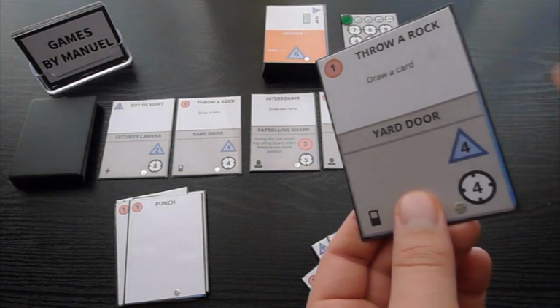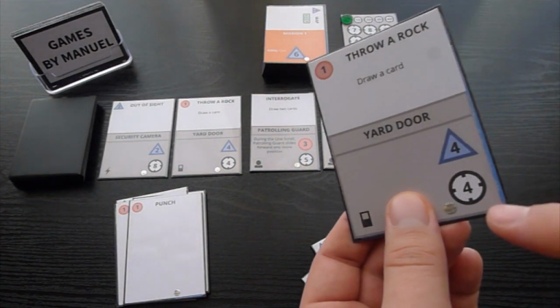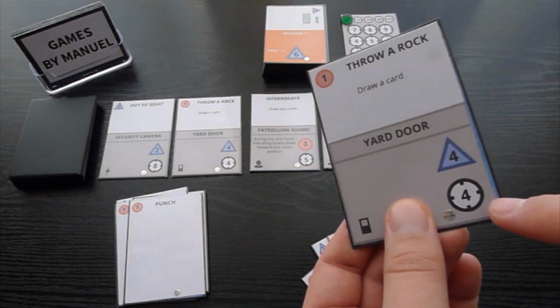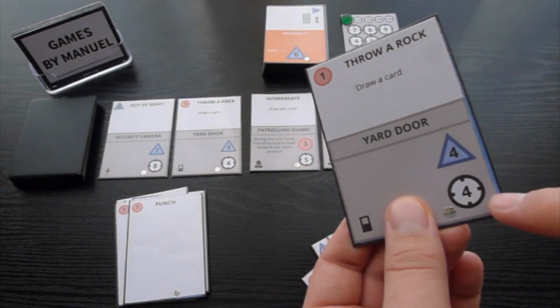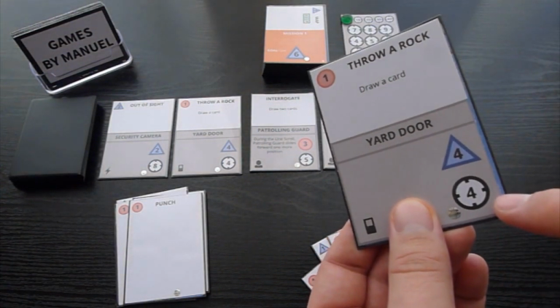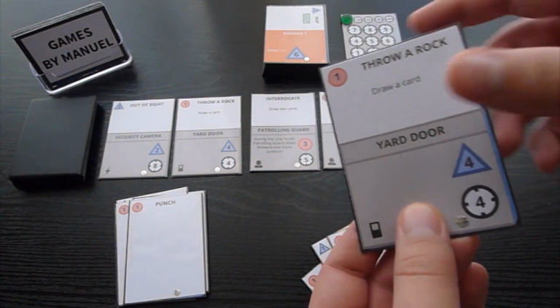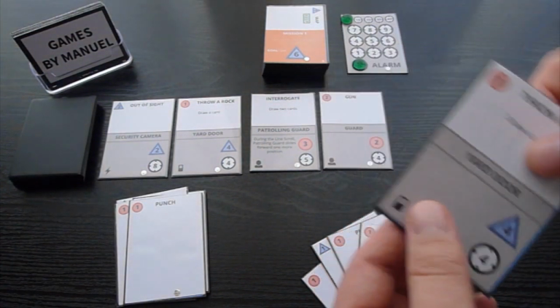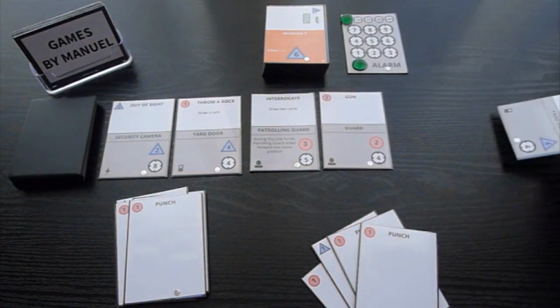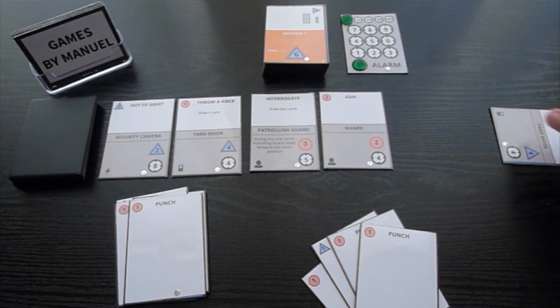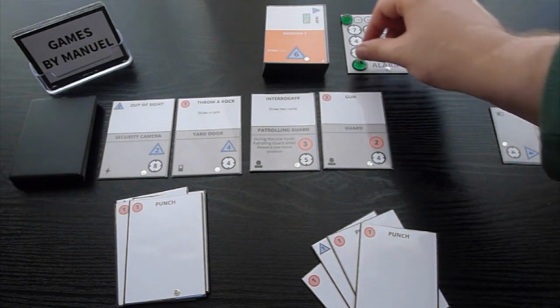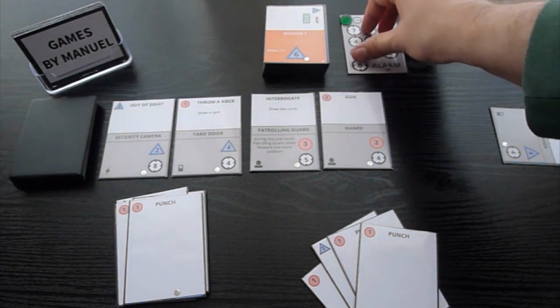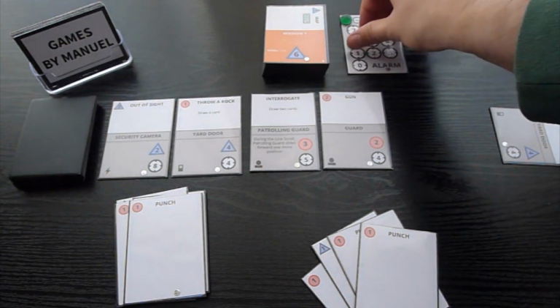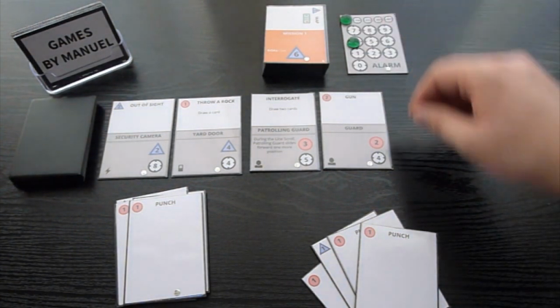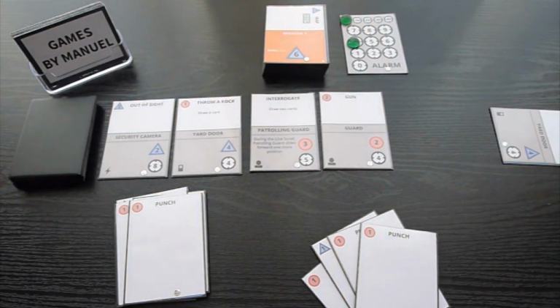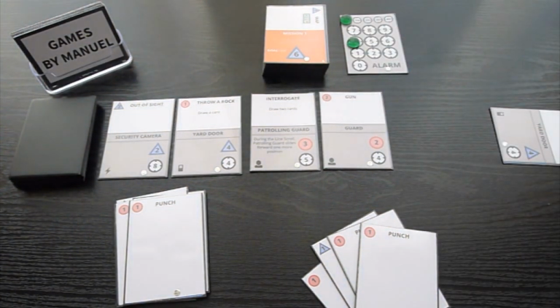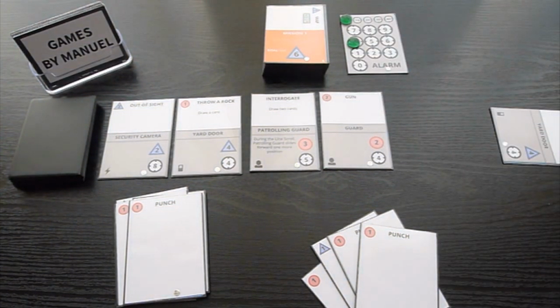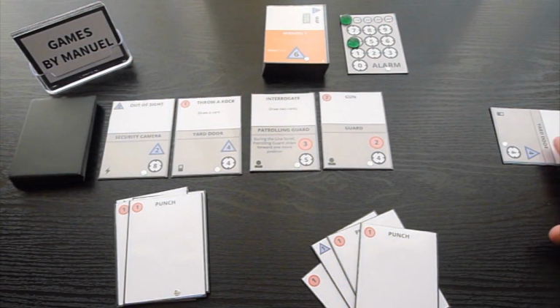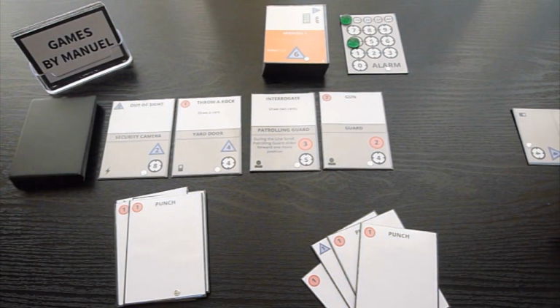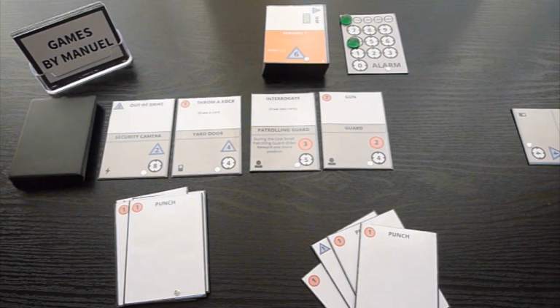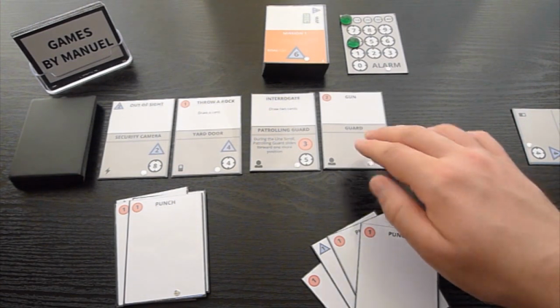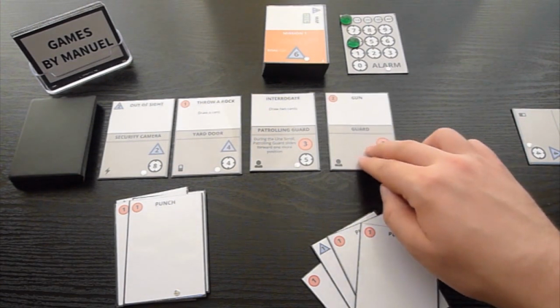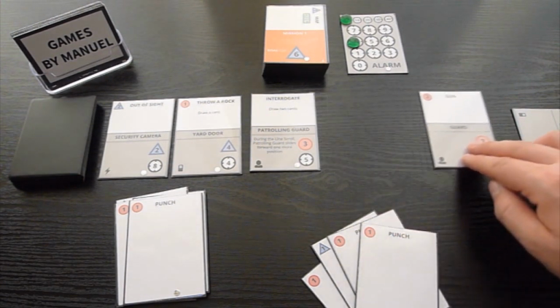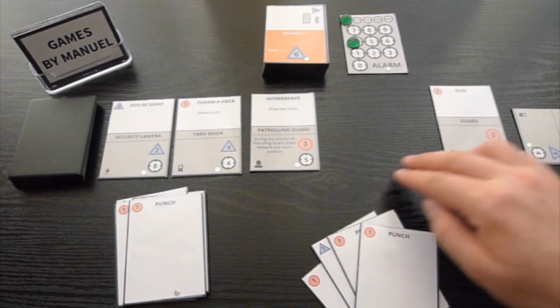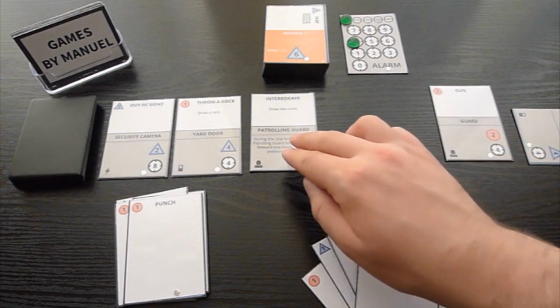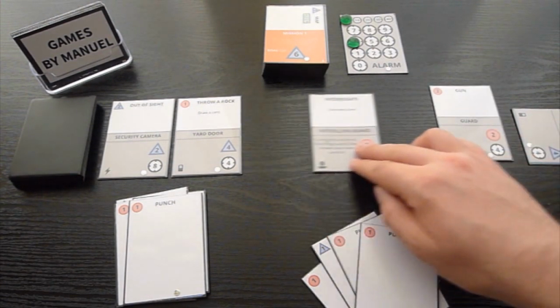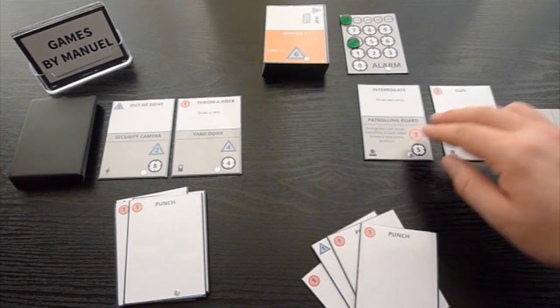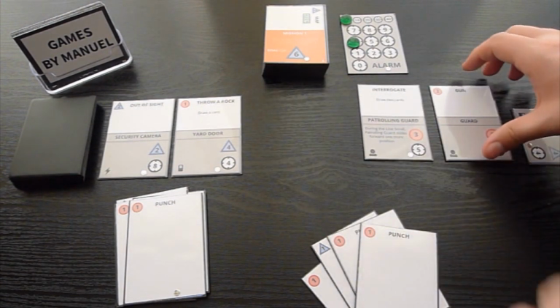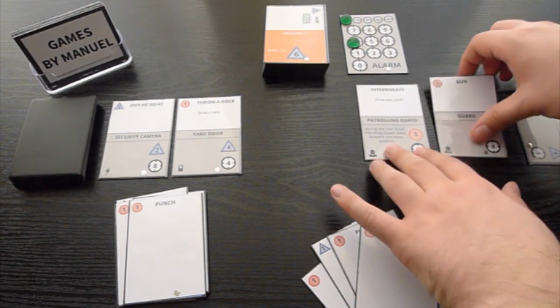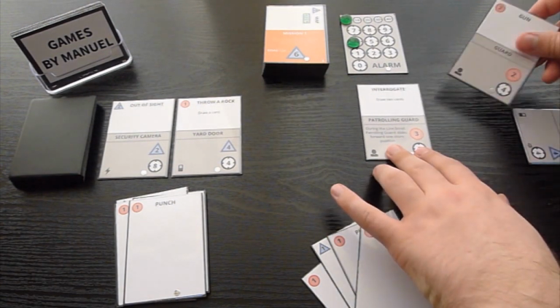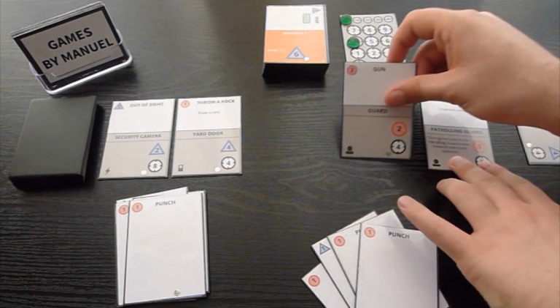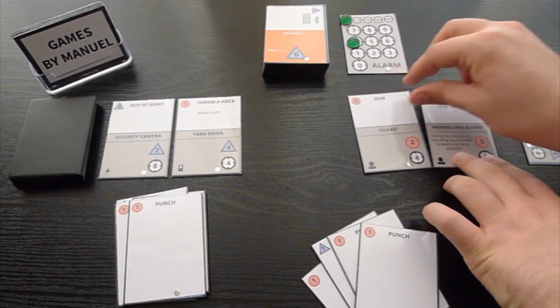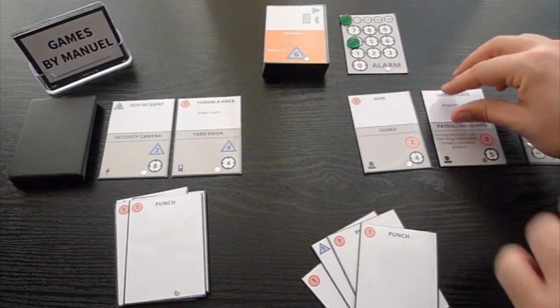Just as you saw it, it saw you, and it gets suspicious. The alarm raises. If it reaches 50, it's game over. As you slide them to the right, check the obstacles for any effects that take place at this point, because they can alter the card order.